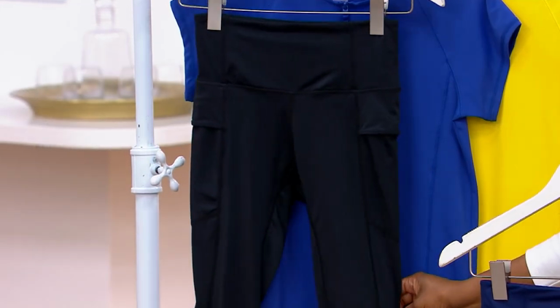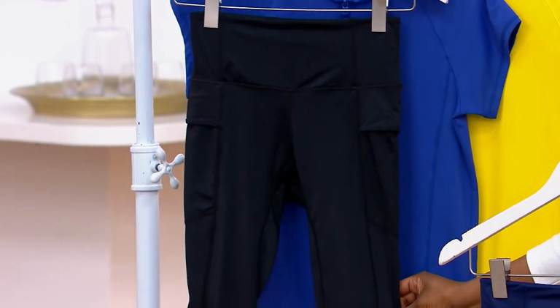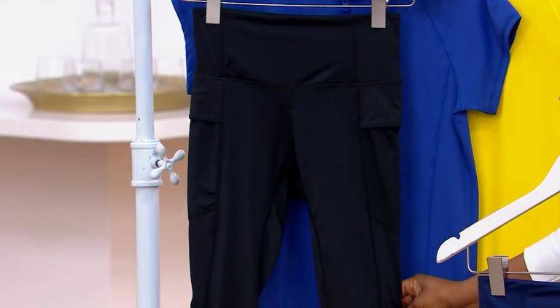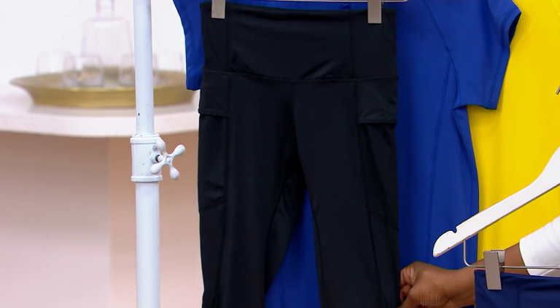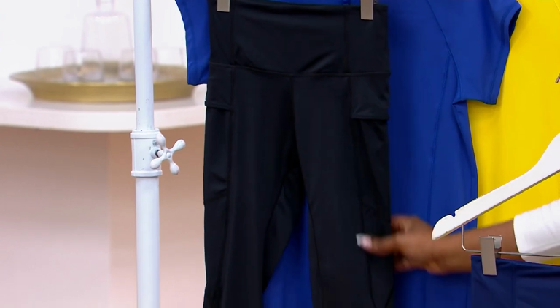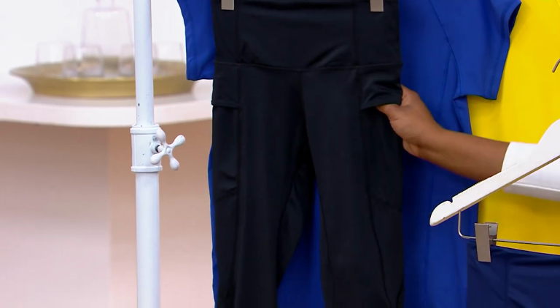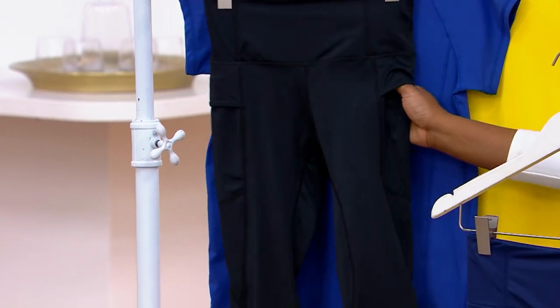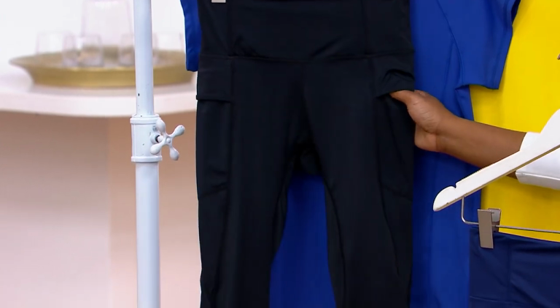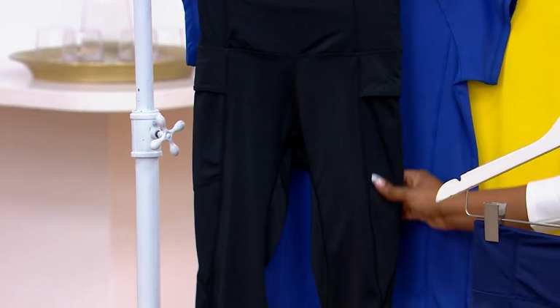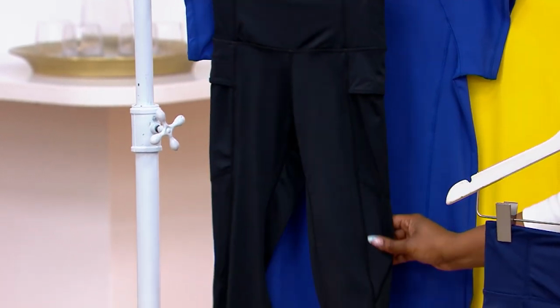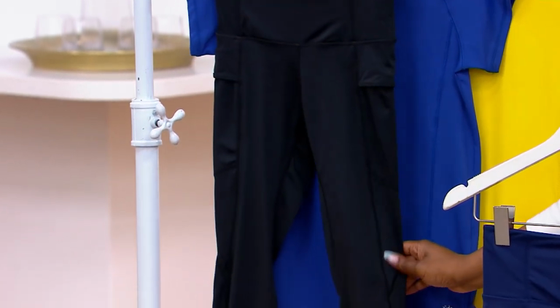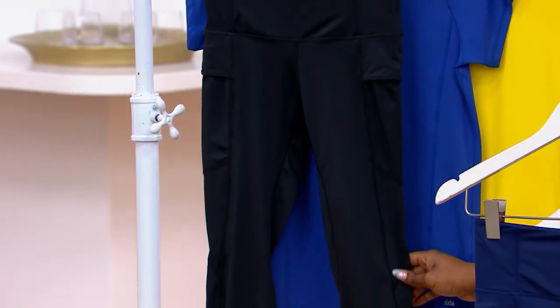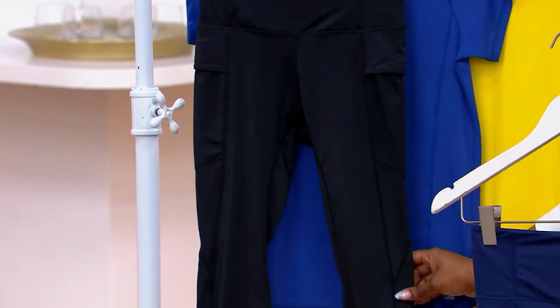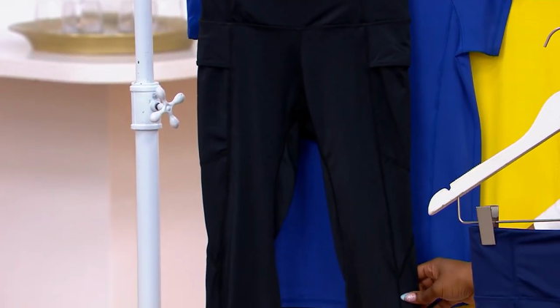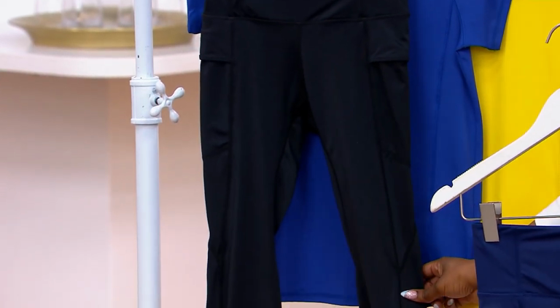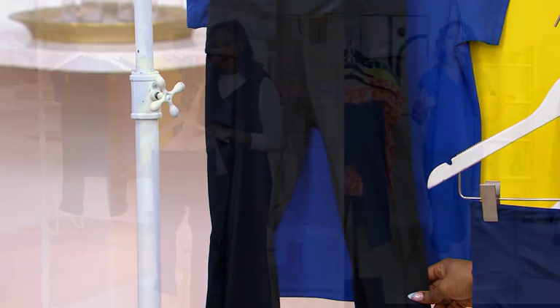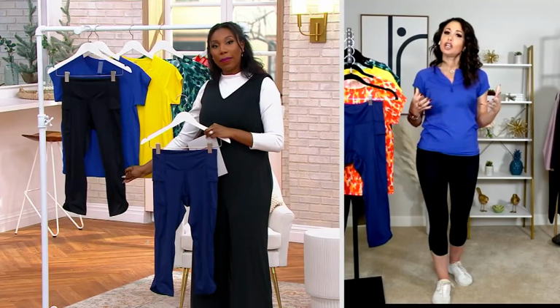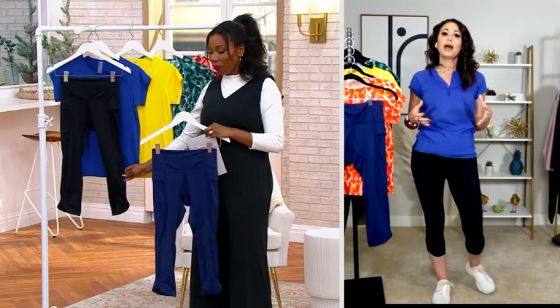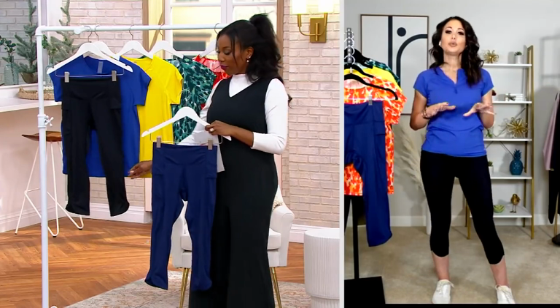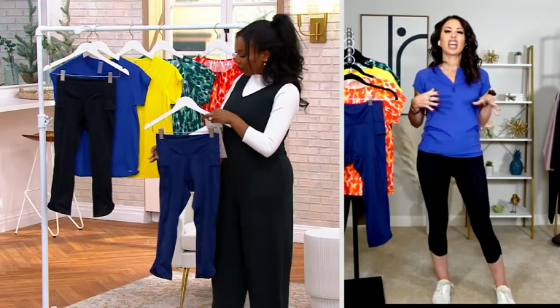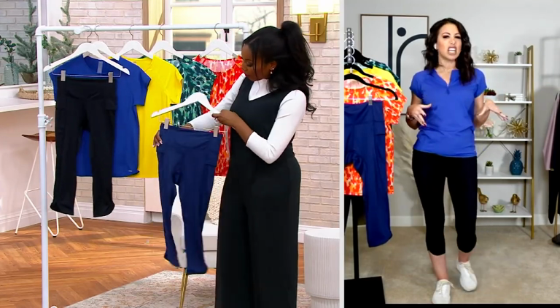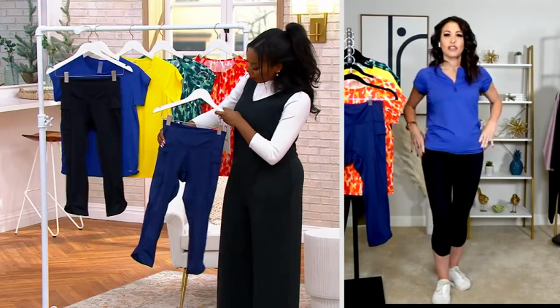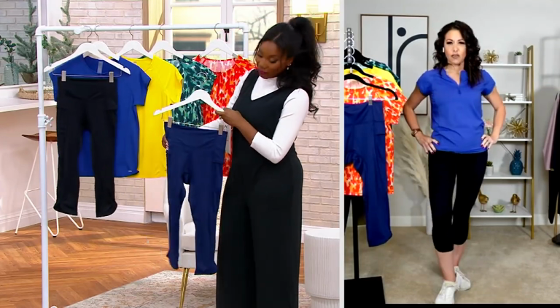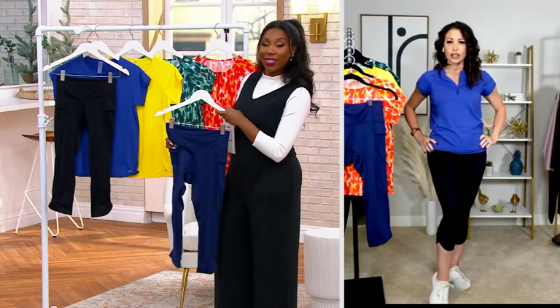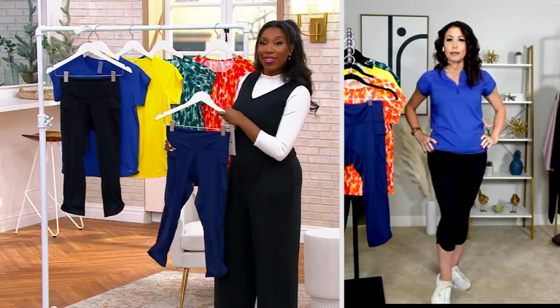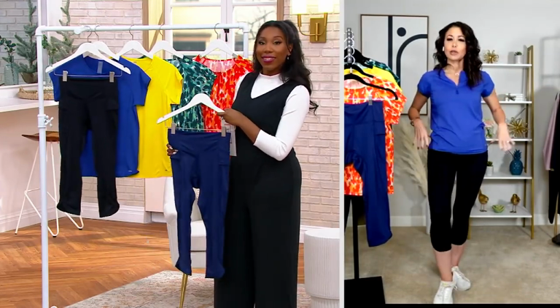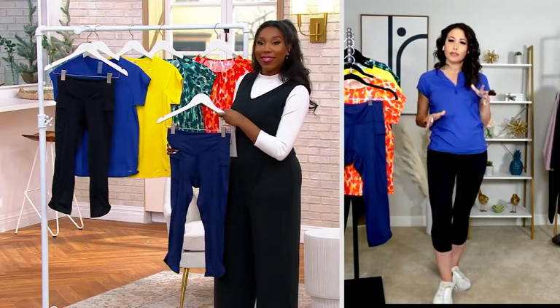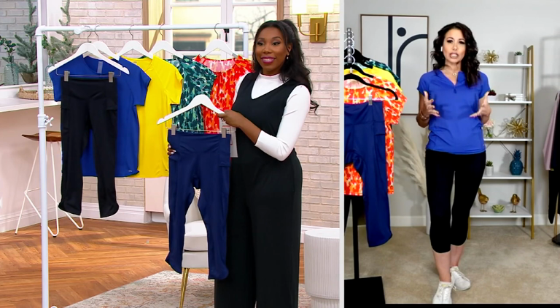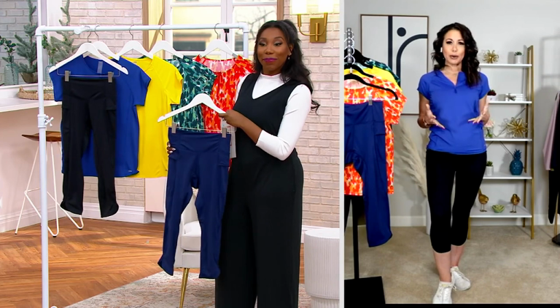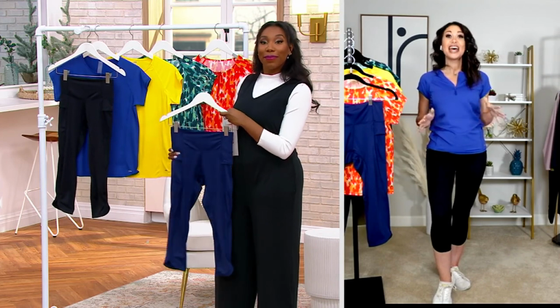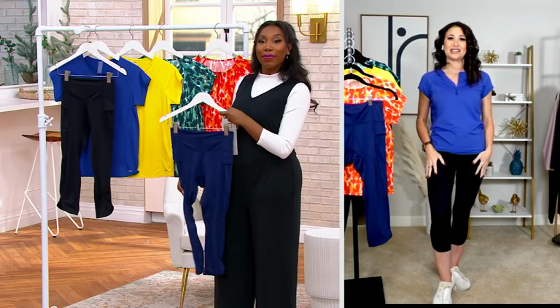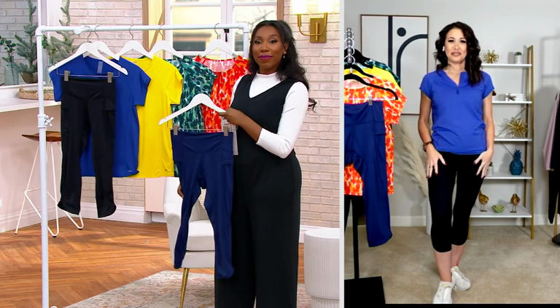I just love this for a little extra coverage. There are so many moments when we are doing swim that we just wish I could kind of finish off this outfit with a little something so I don't have to feel quite so exposed. That's what these are for.